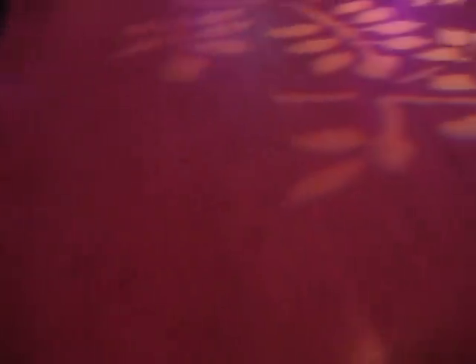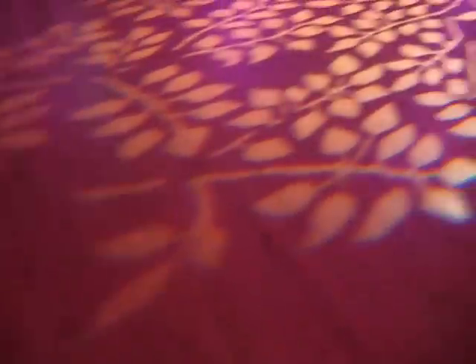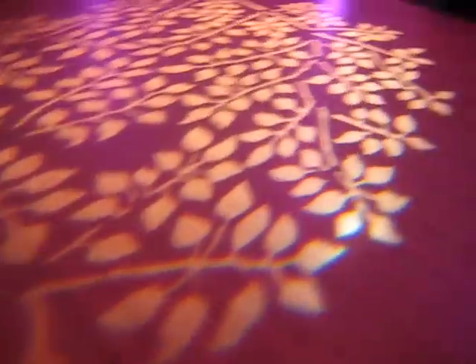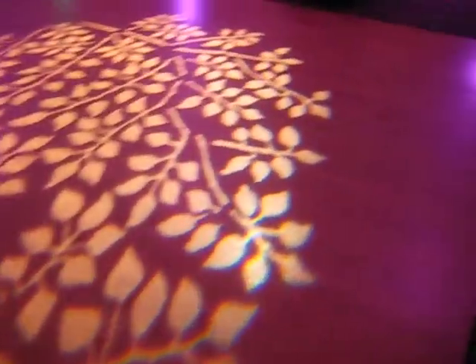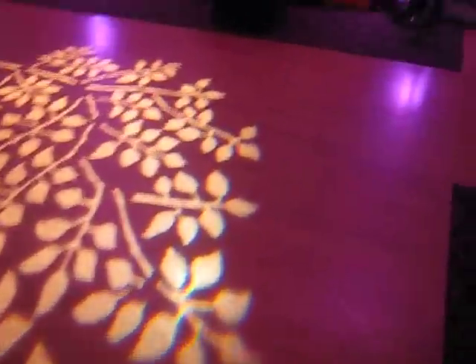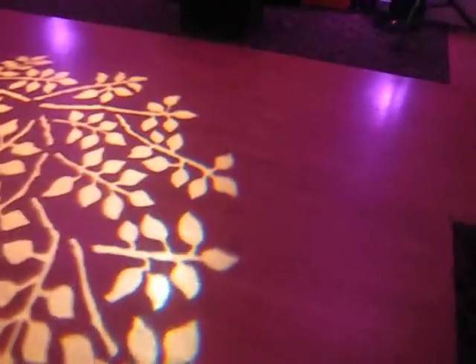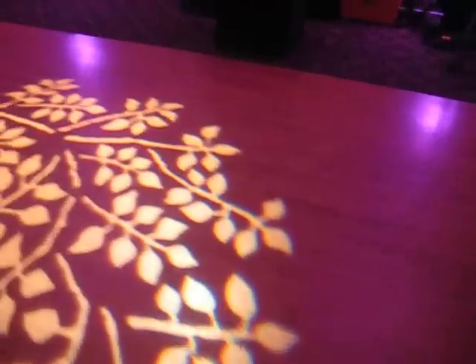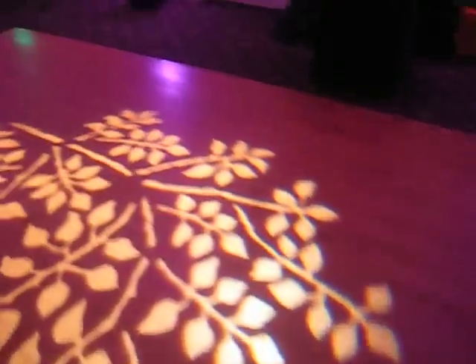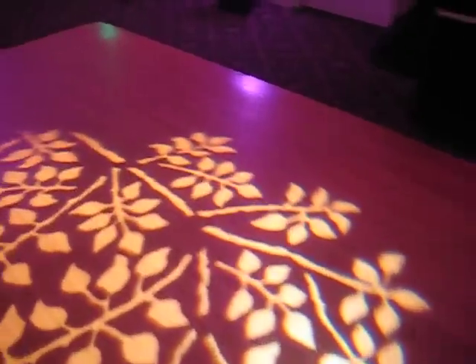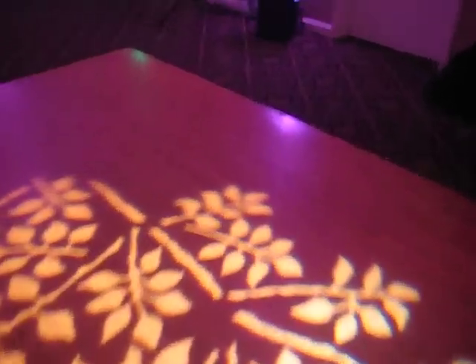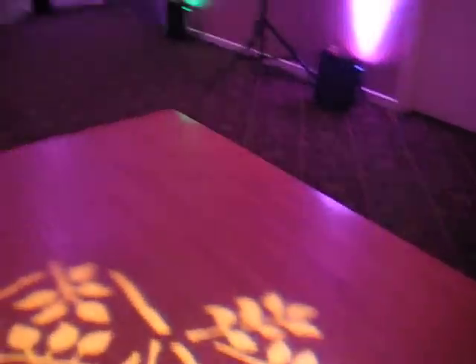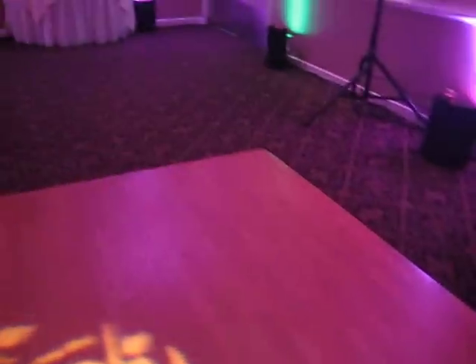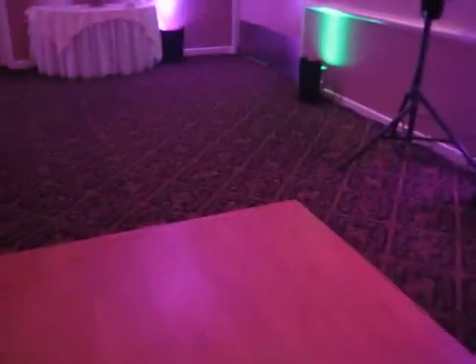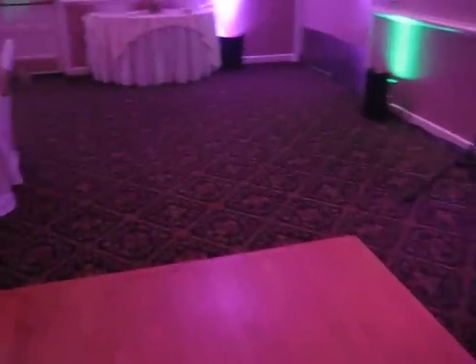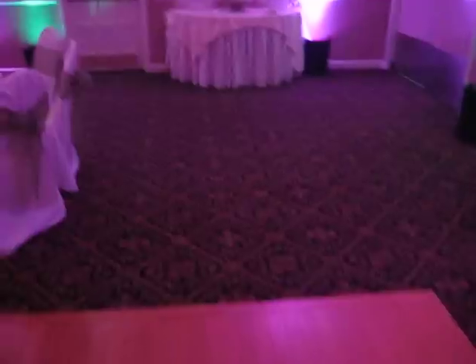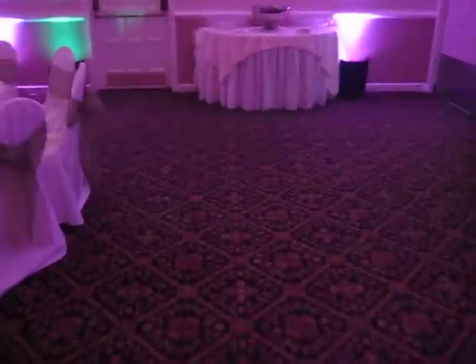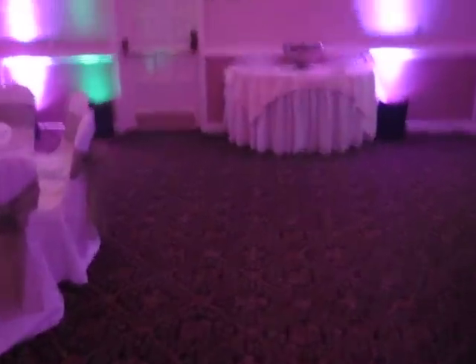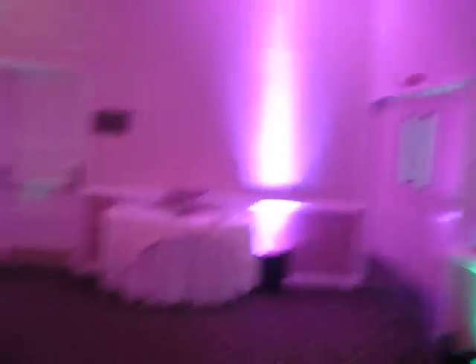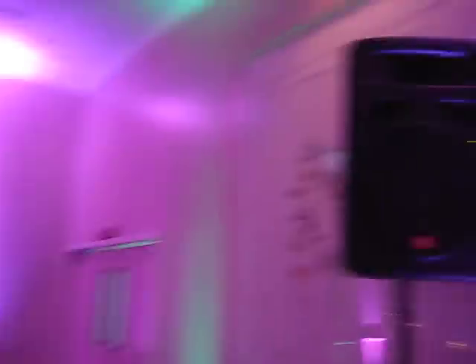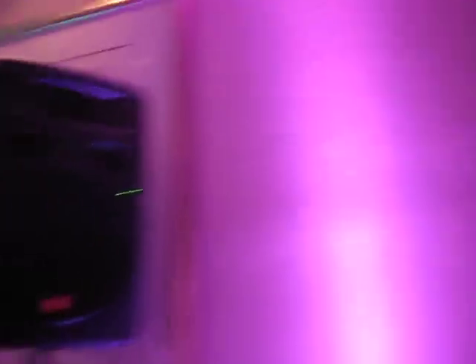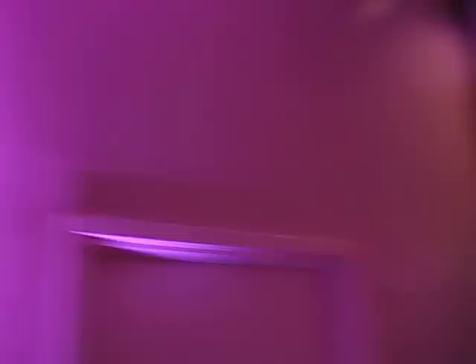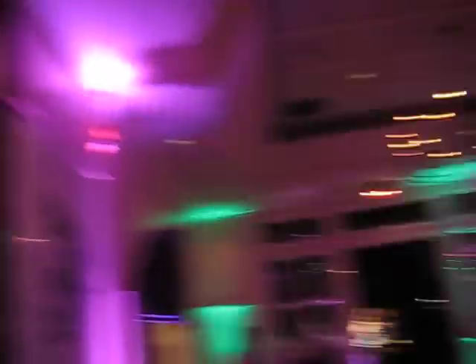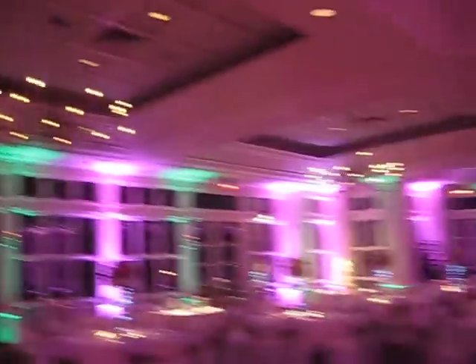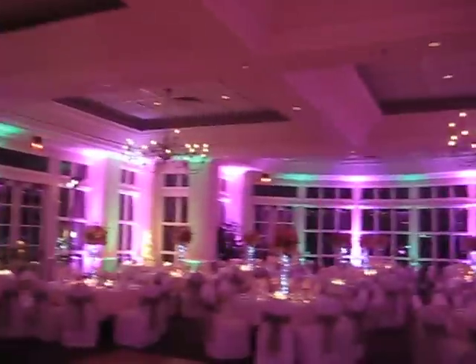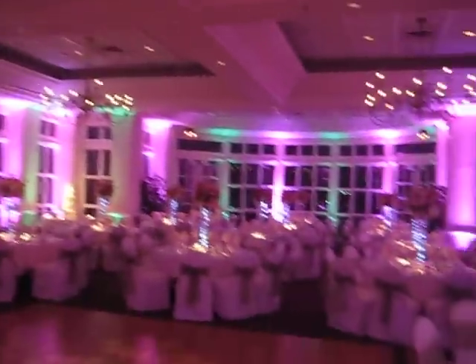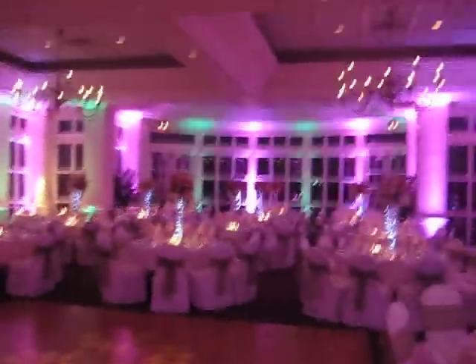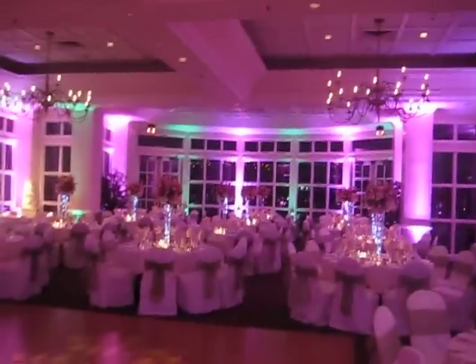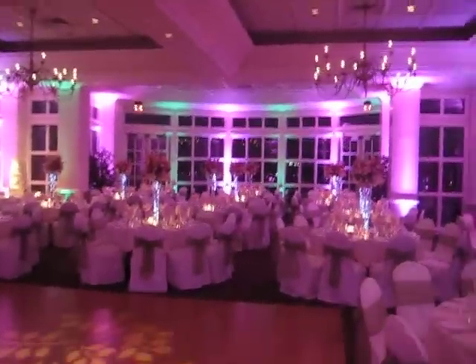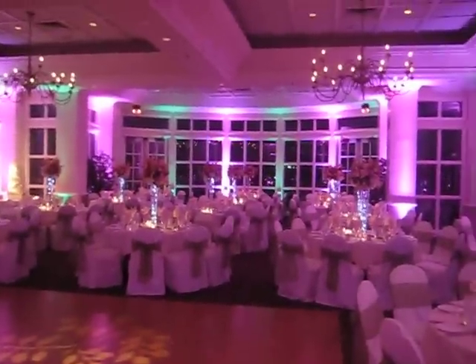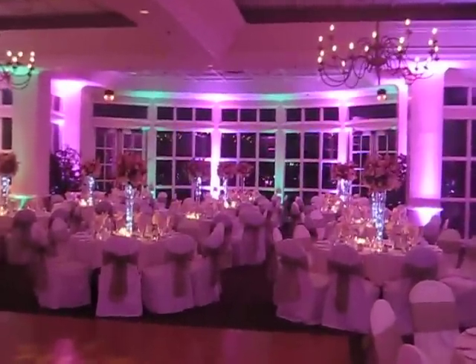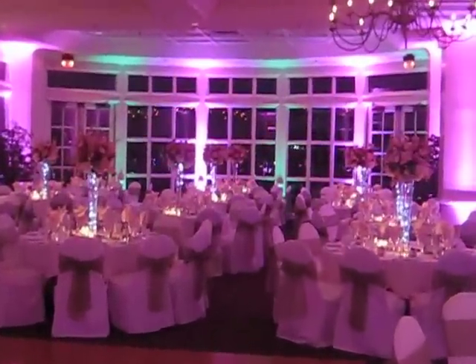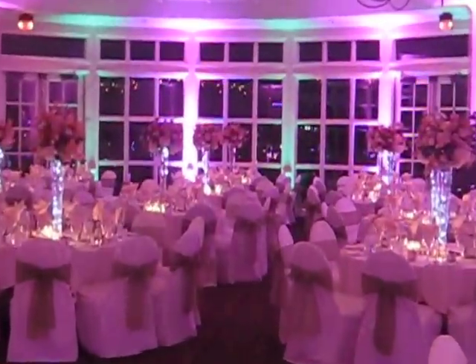There's a gobo on the dance floor. This is what the room looks like — this is how it changes your point of view.